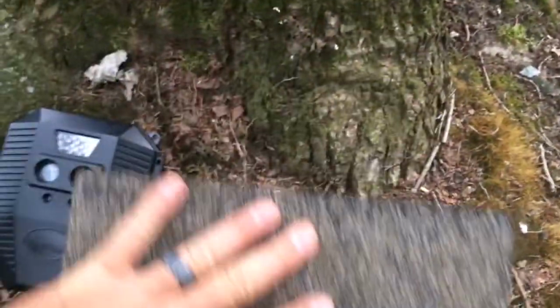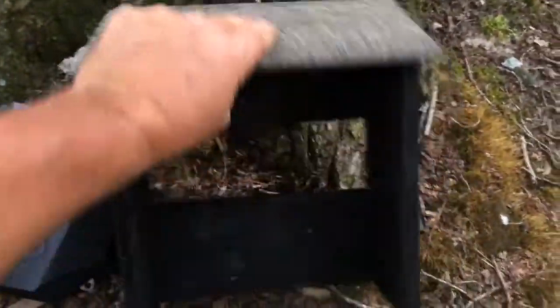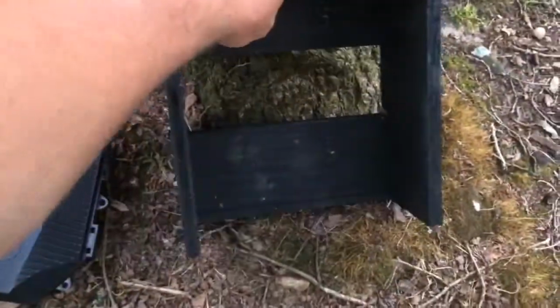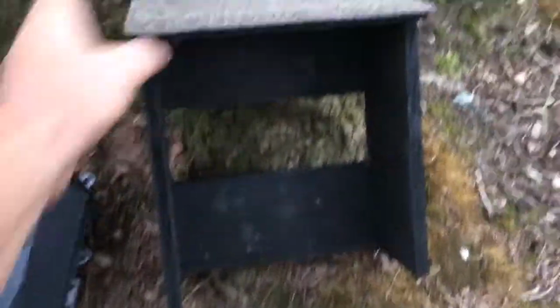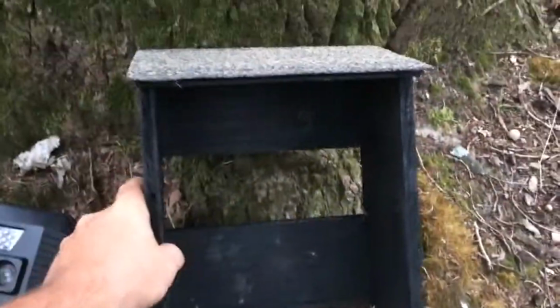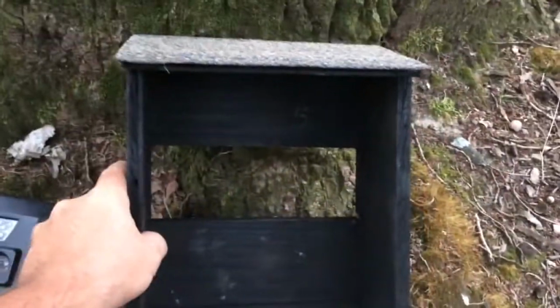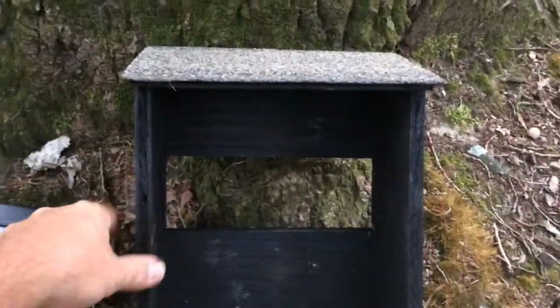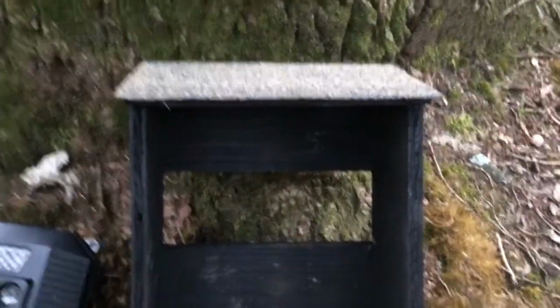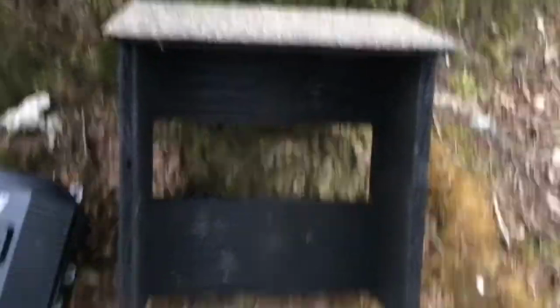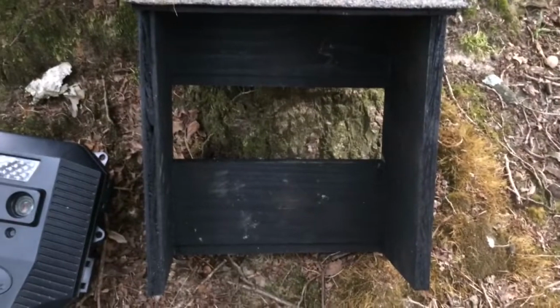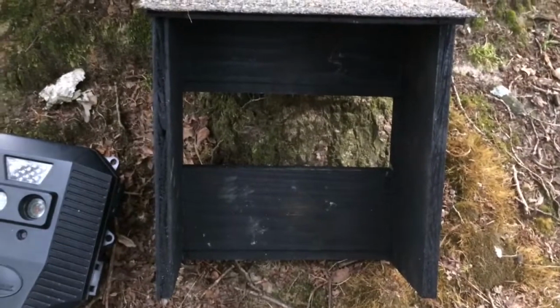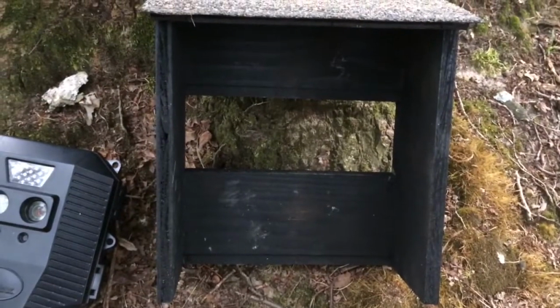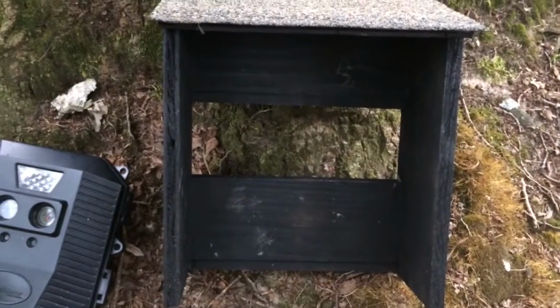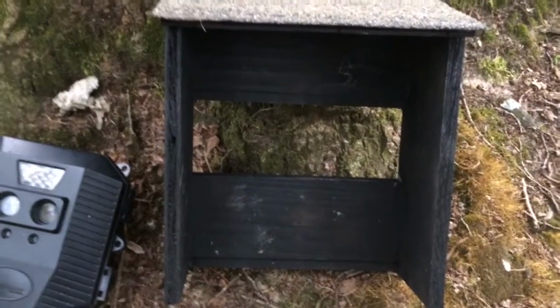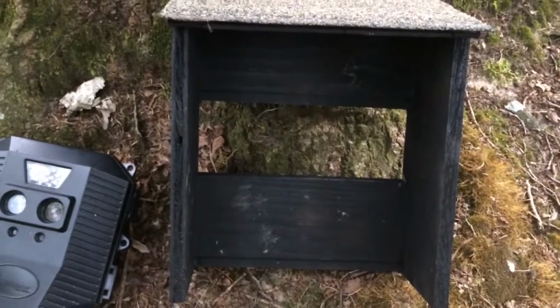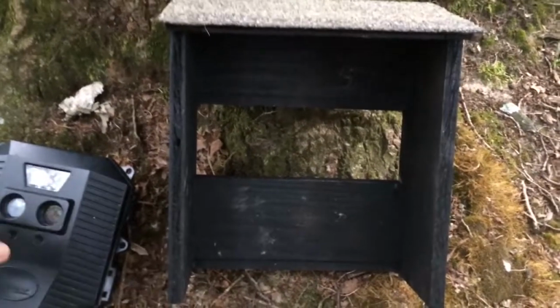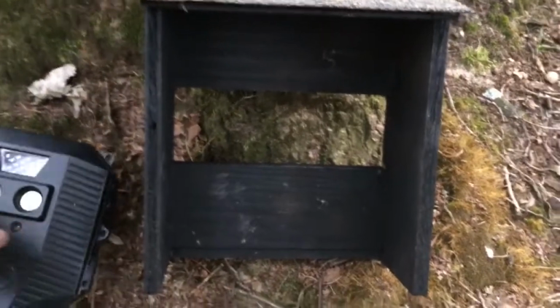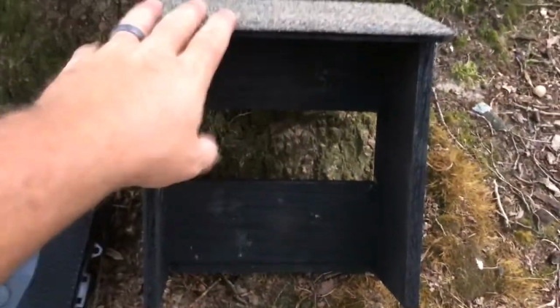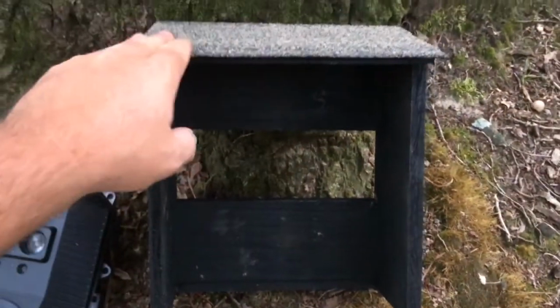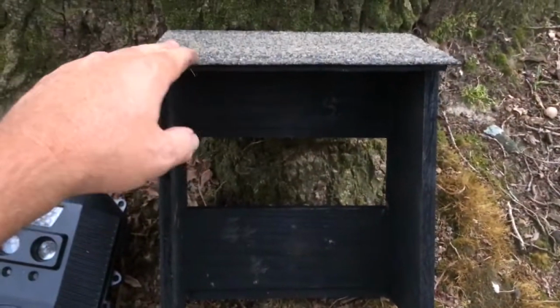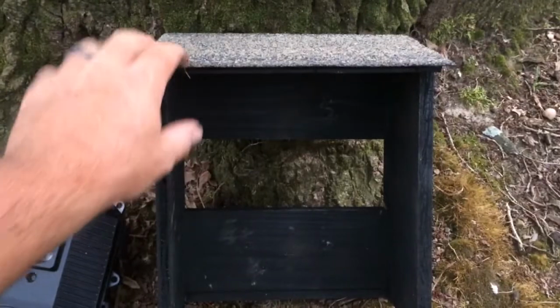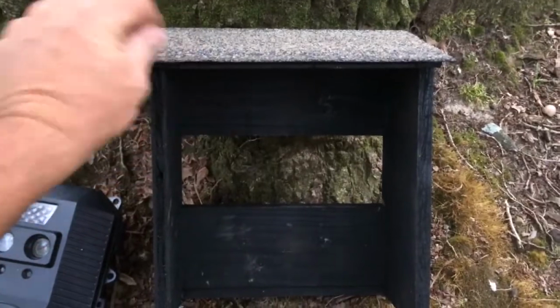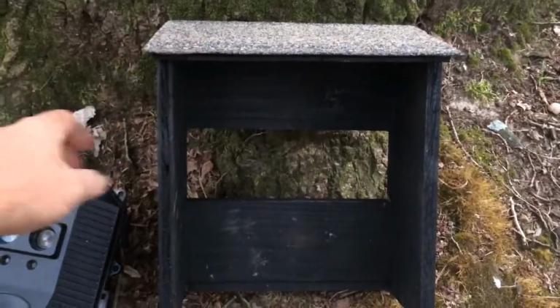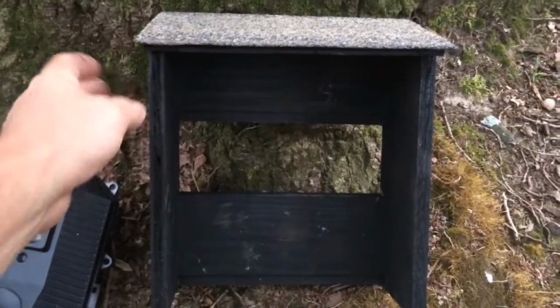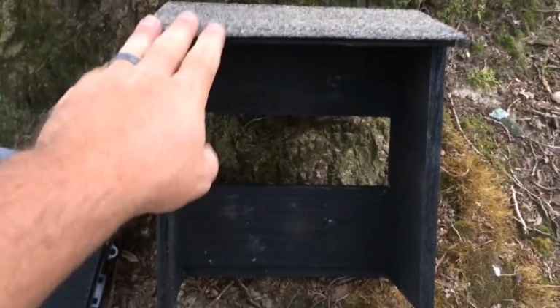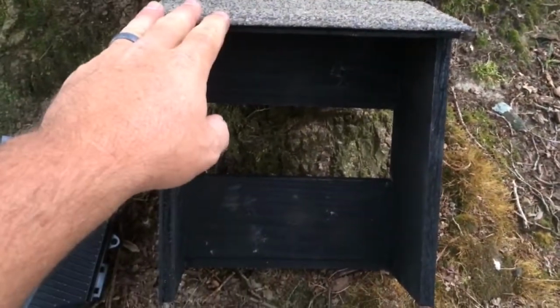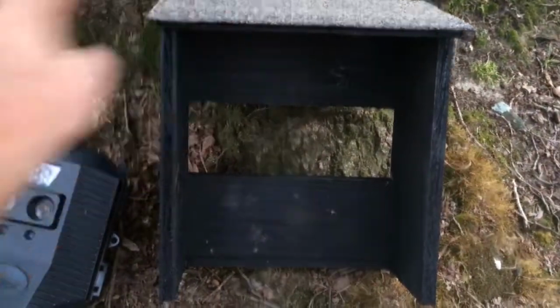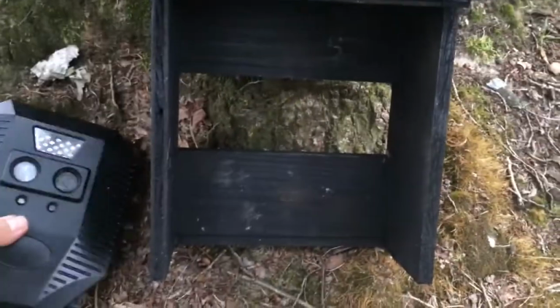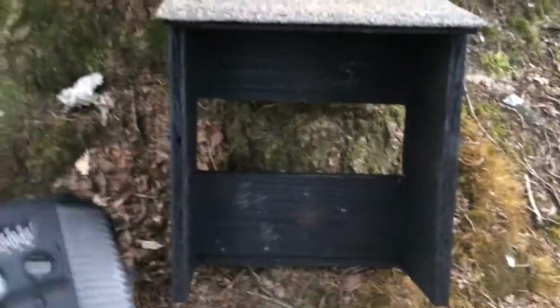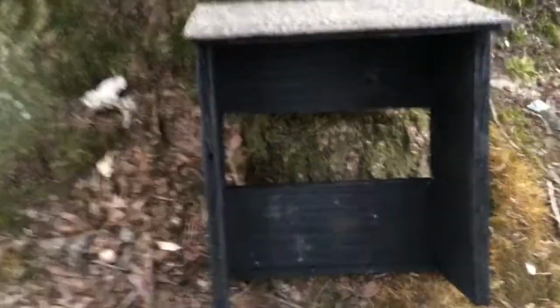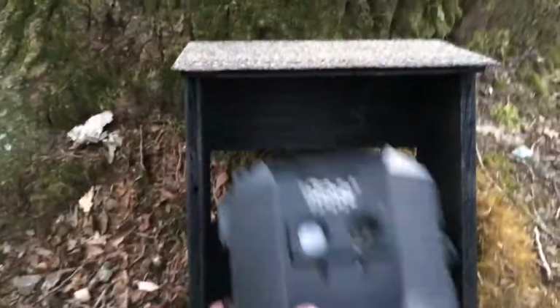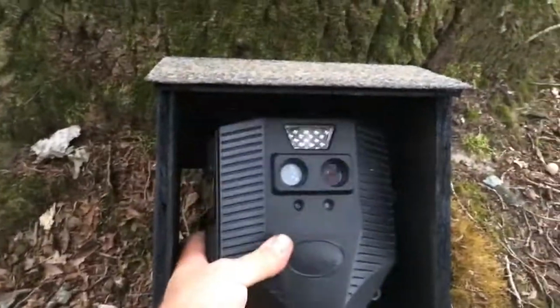I'm not too worried about it. I don't generally have too much trouble with them getting stolen from my property. I put two of these up today with other cameras that work great. This is what it'll look like once it's up.